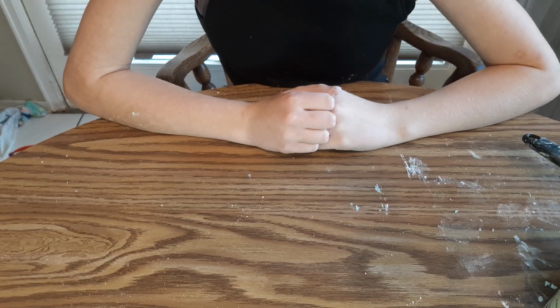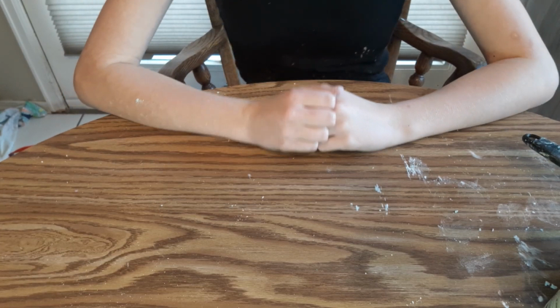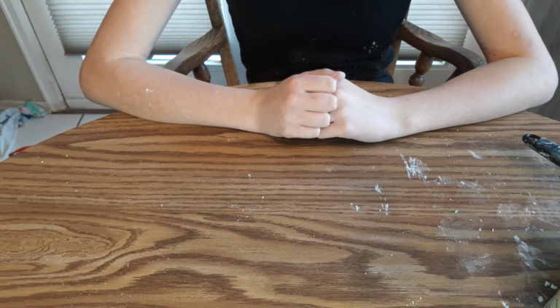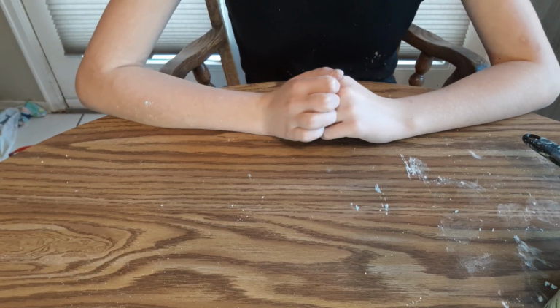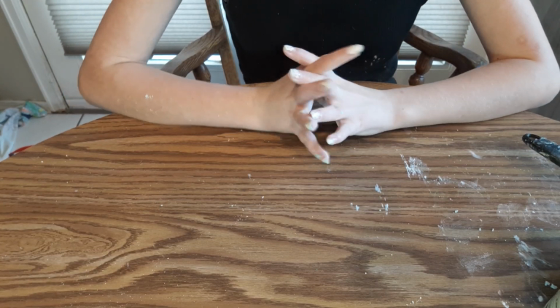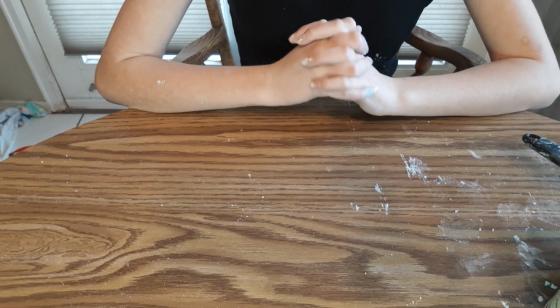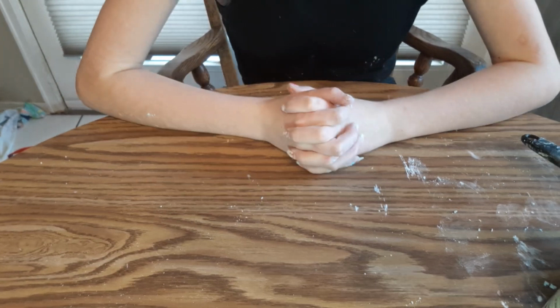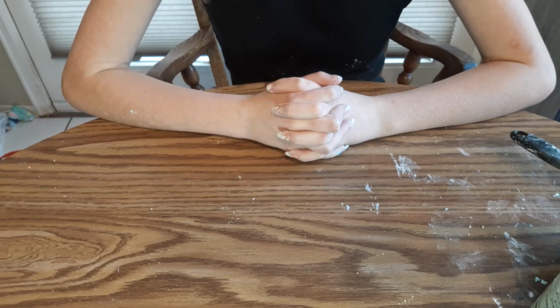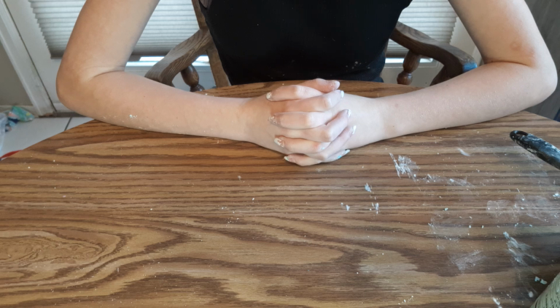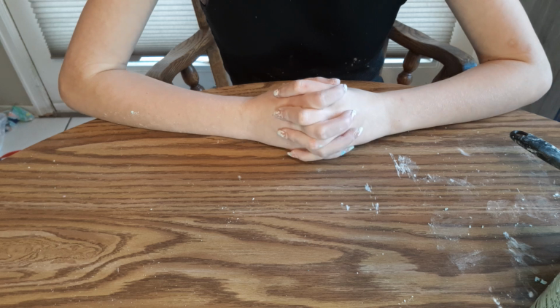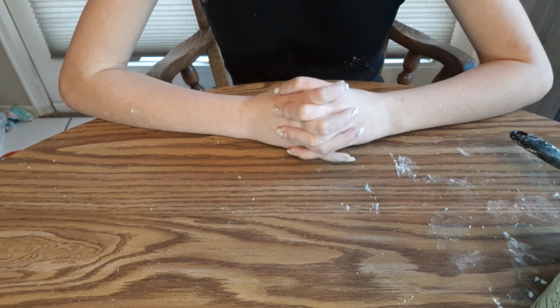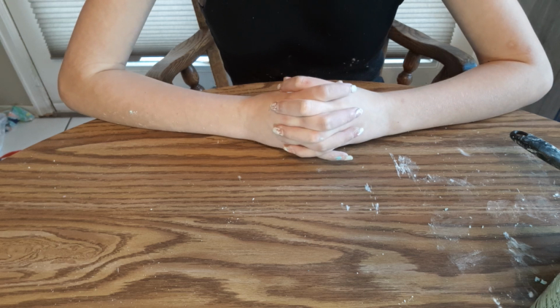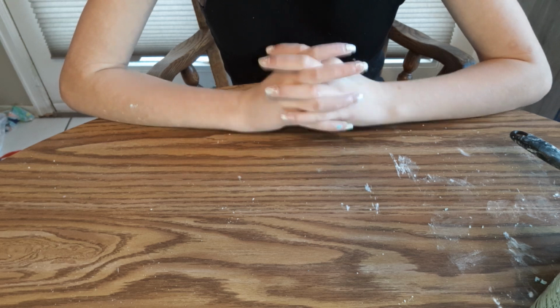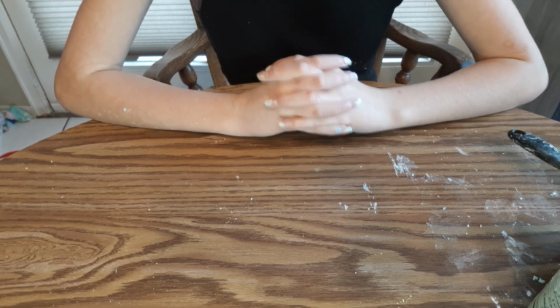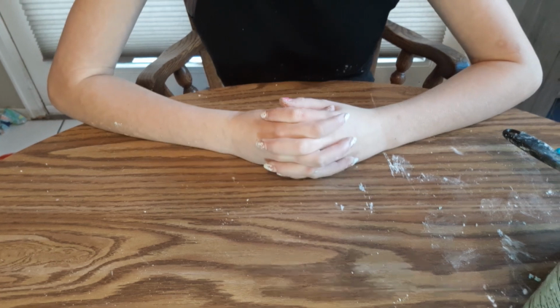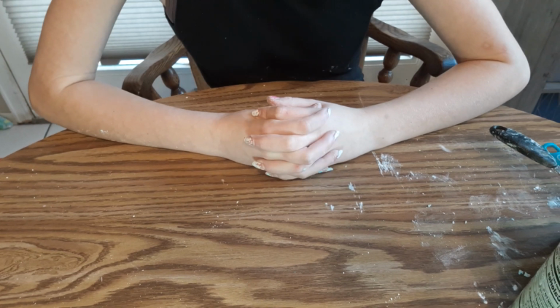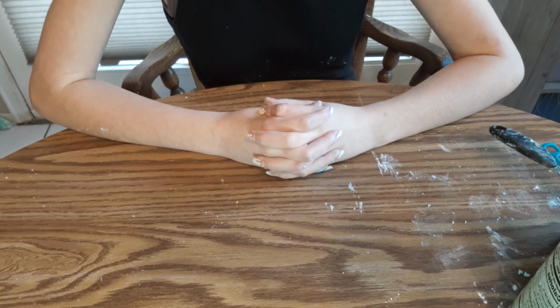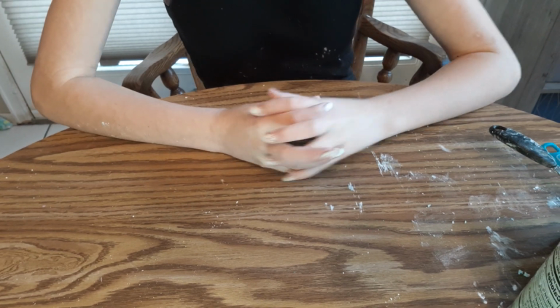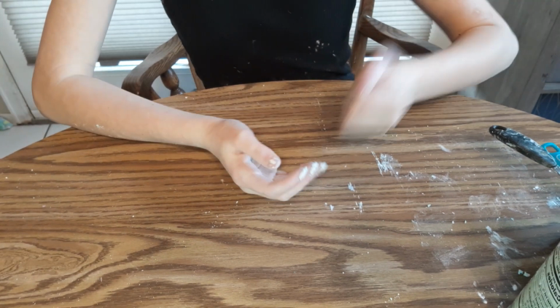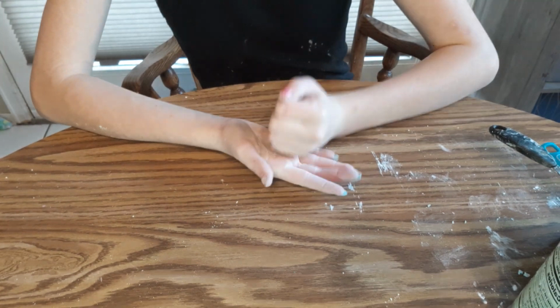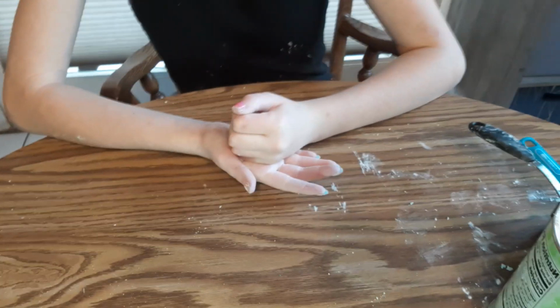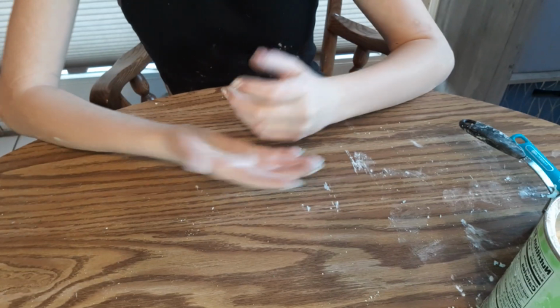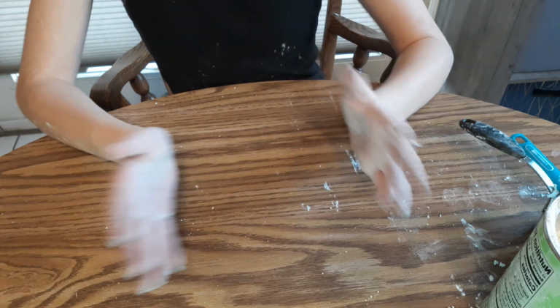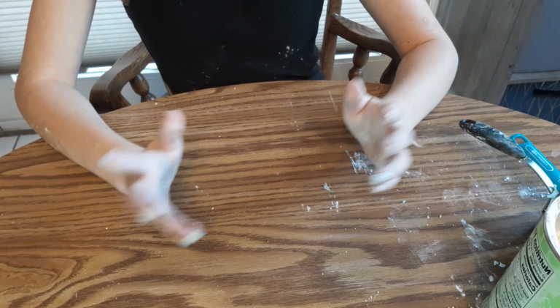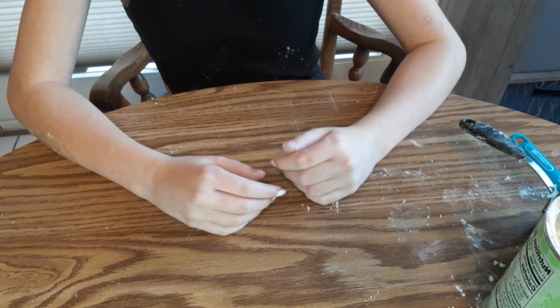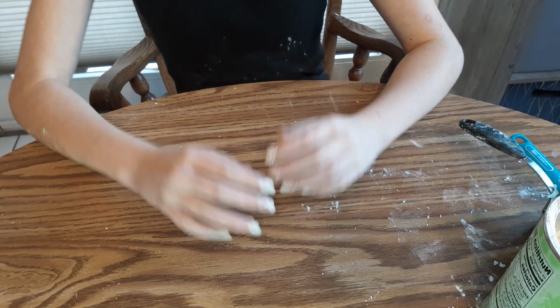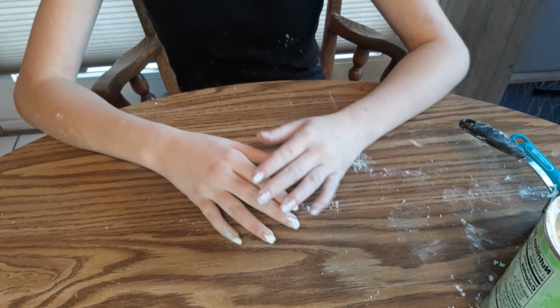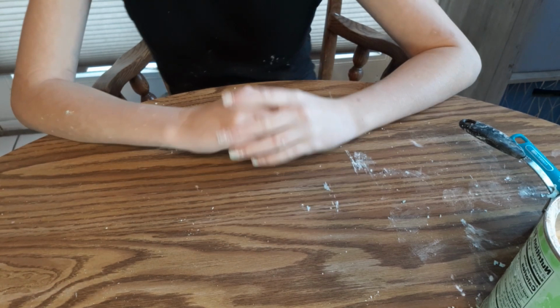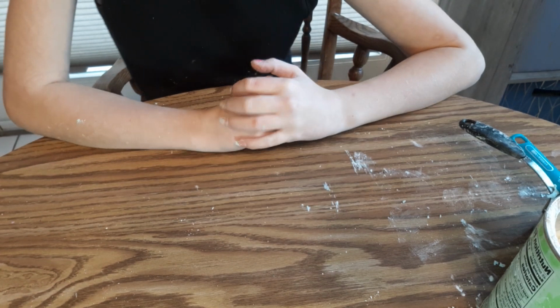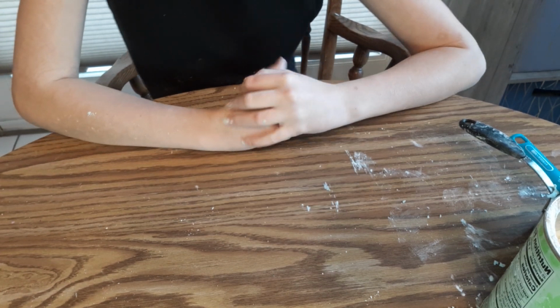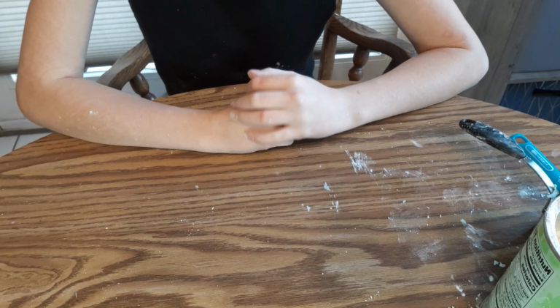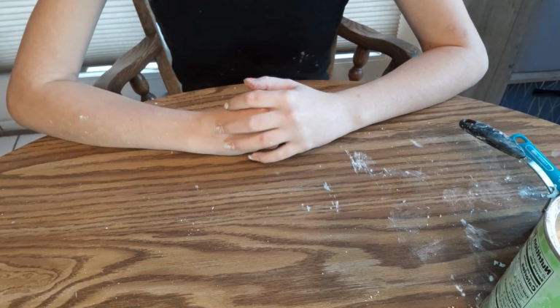Crafty Crab Perfection! Today we are going to be making Oobleck. If you don't know what Oobleck is, it's a non-Newtonian liquid where if you punch it, it'll be as hard as a rock and you can actually break your wrist, so don't try to punch it really hard.